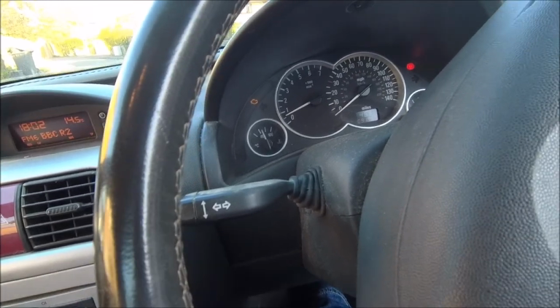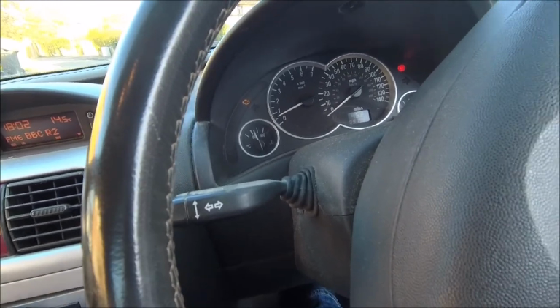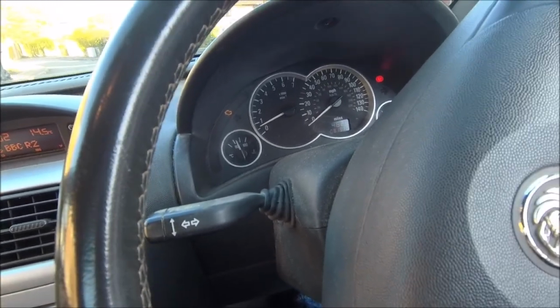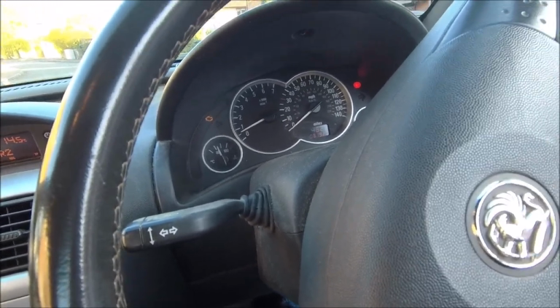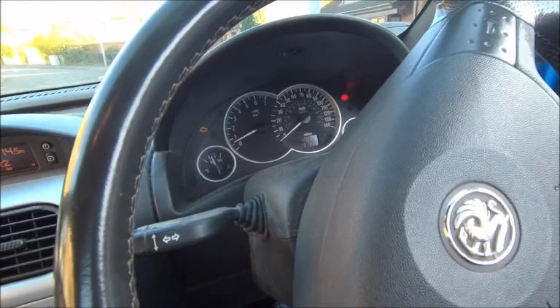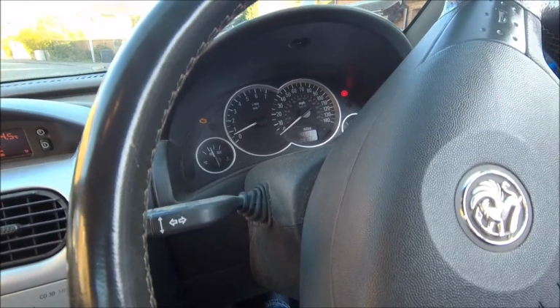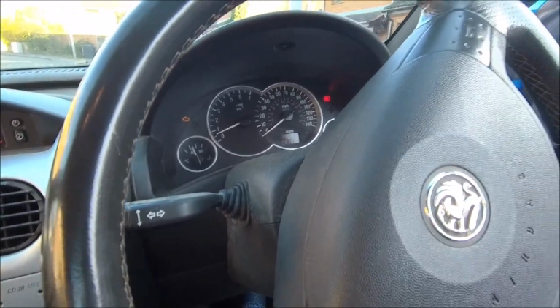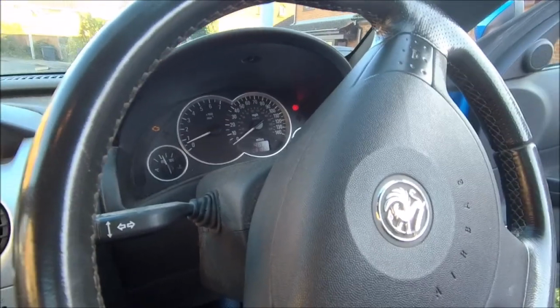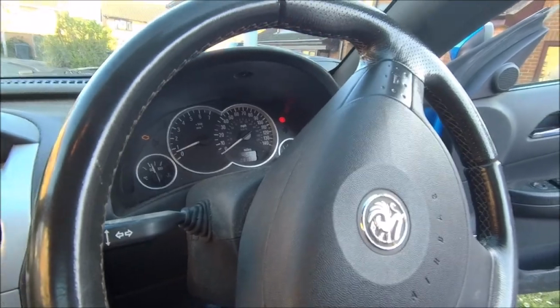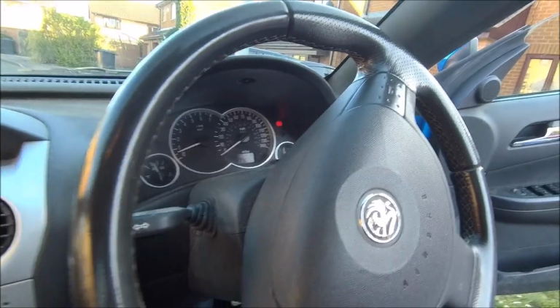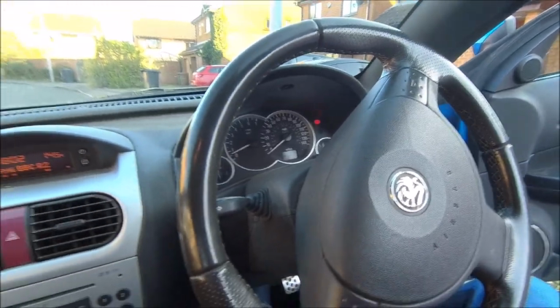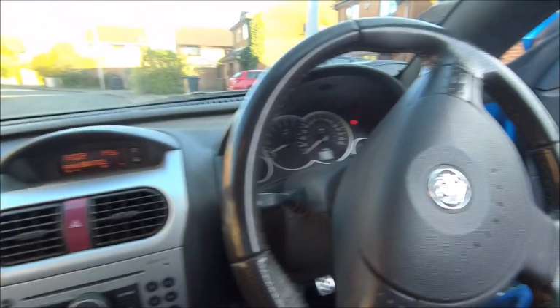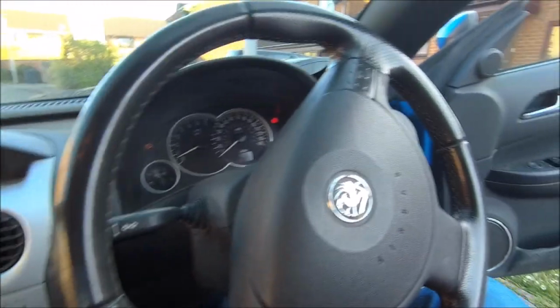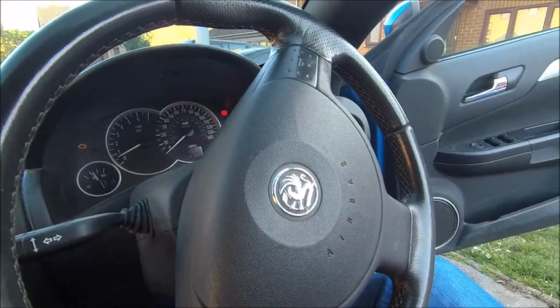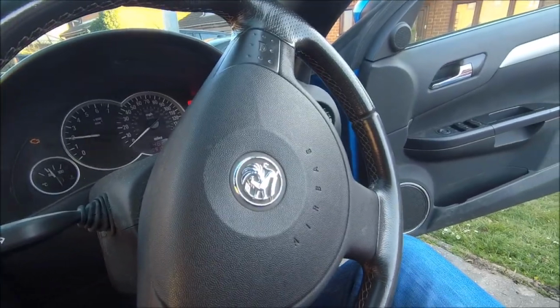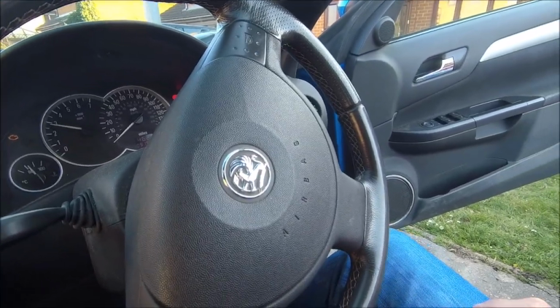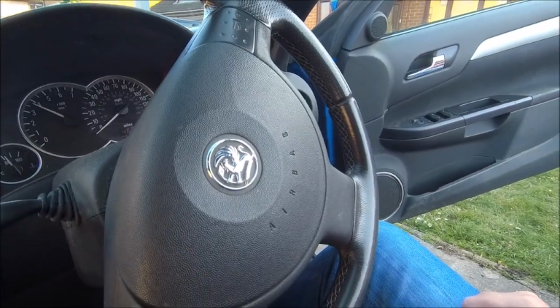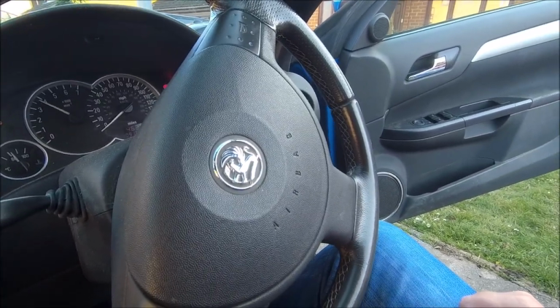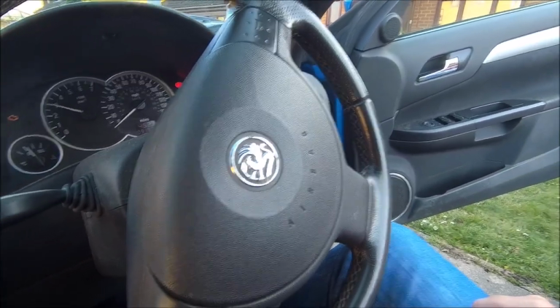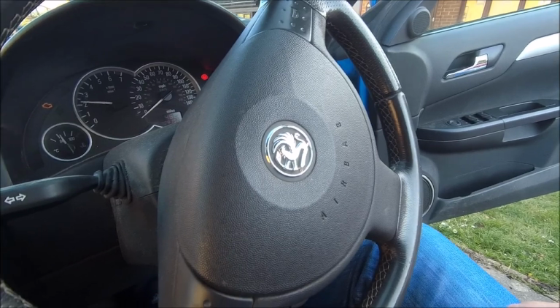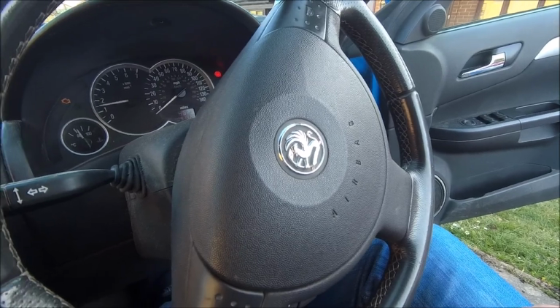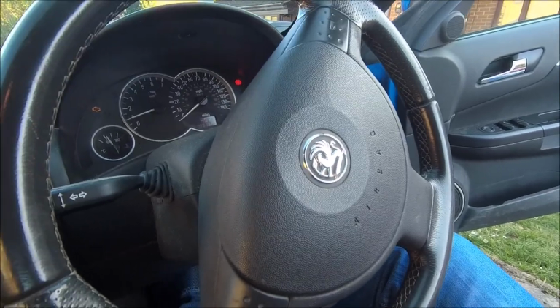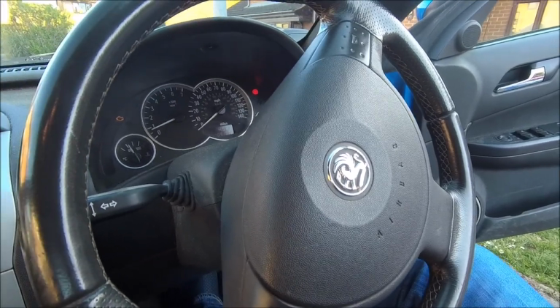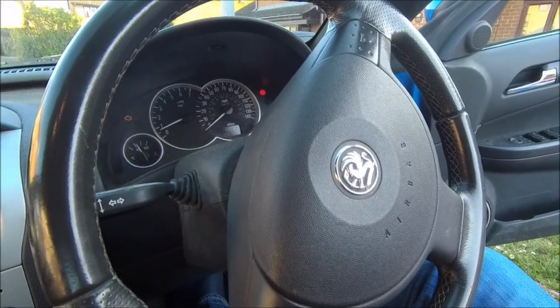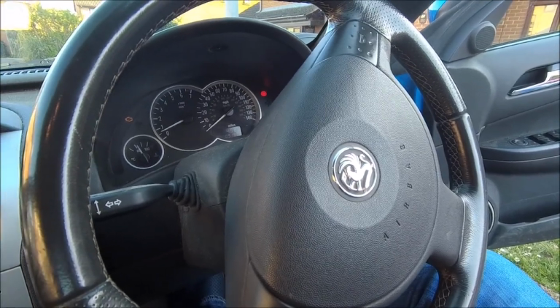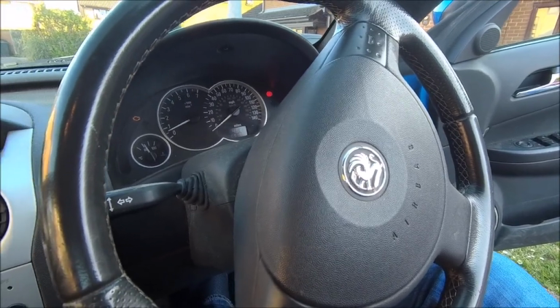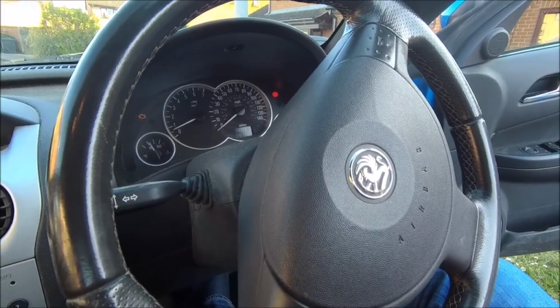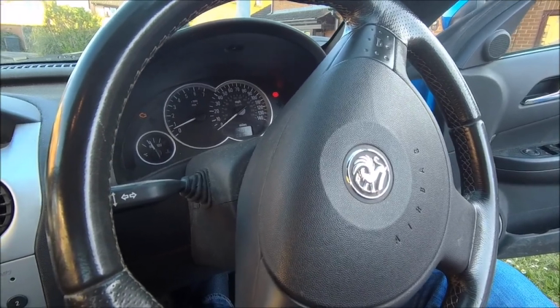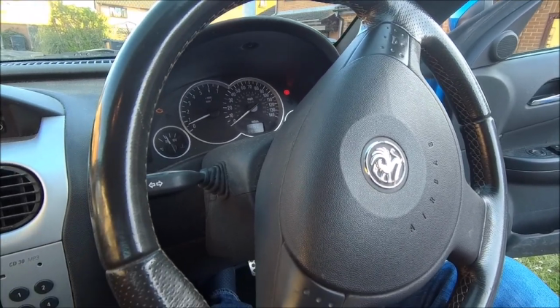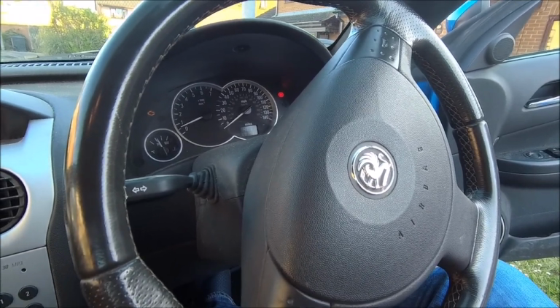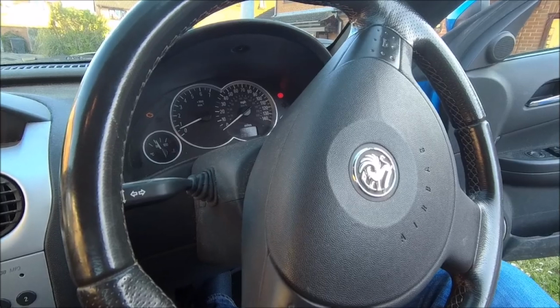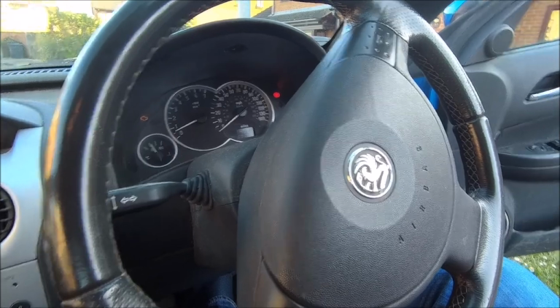I've not had the scanner on it yet, and that's going to be the next job. I just wanted to introduce the car. As you can hear, she's alright when it's warm, but when it's cold it is a bit lumpy and seems to misfire a little bit.